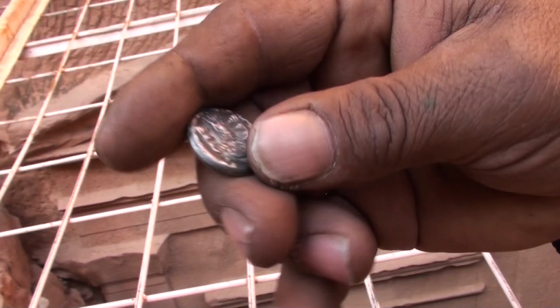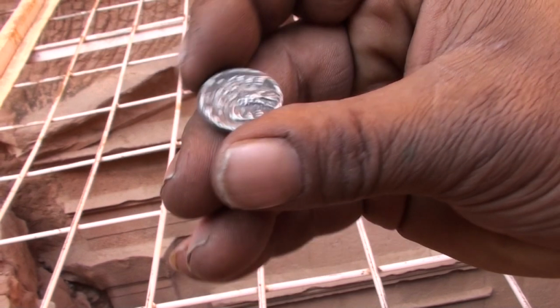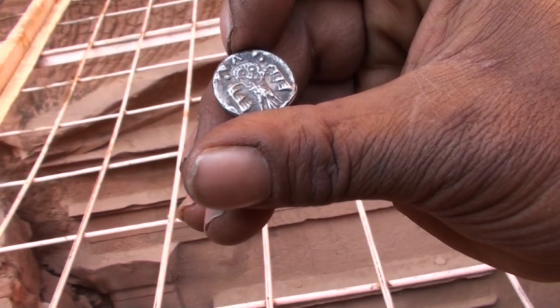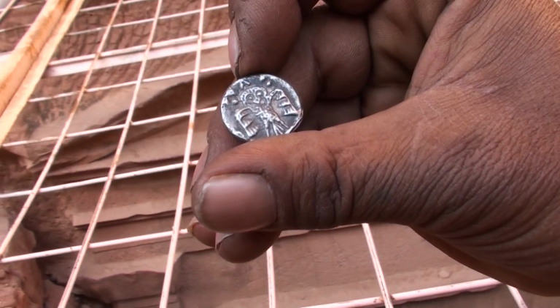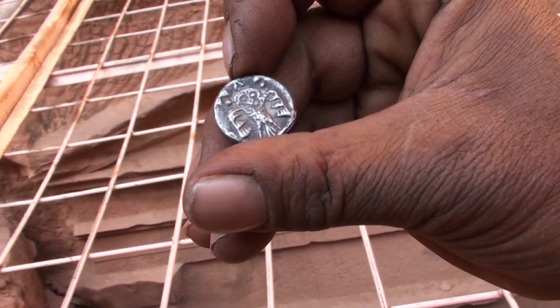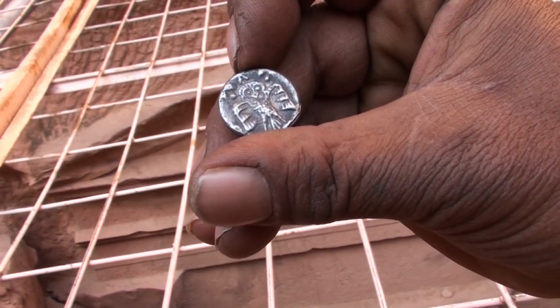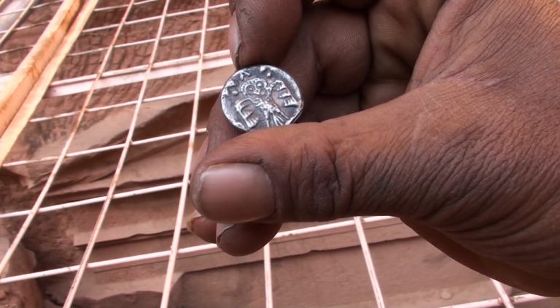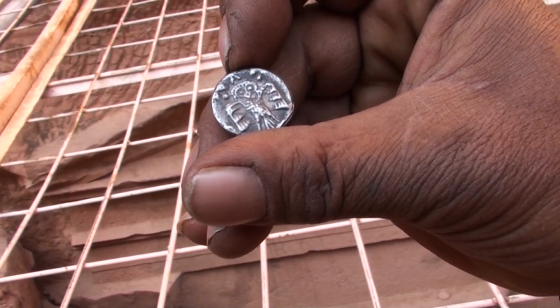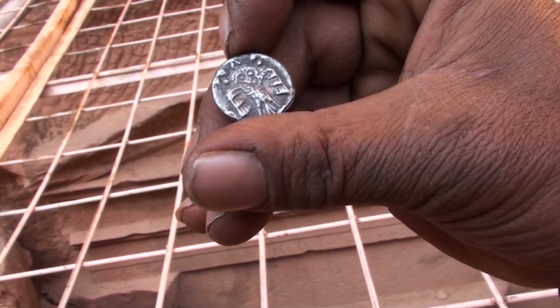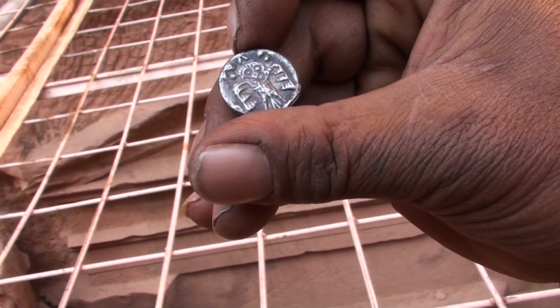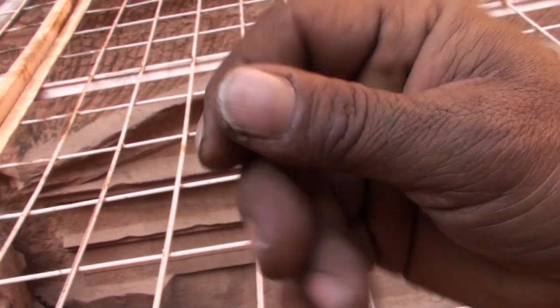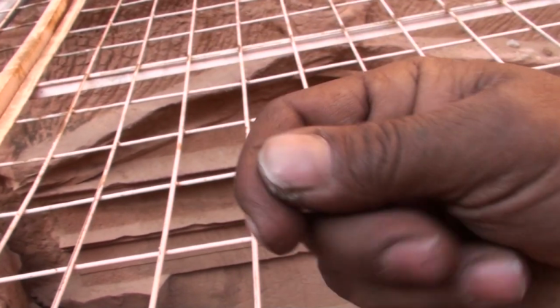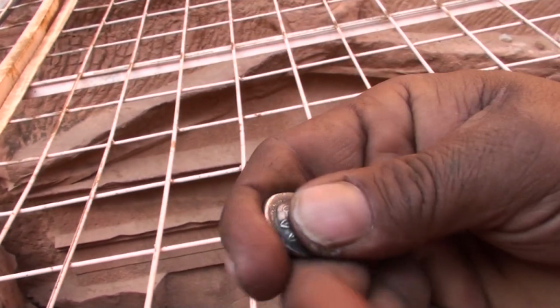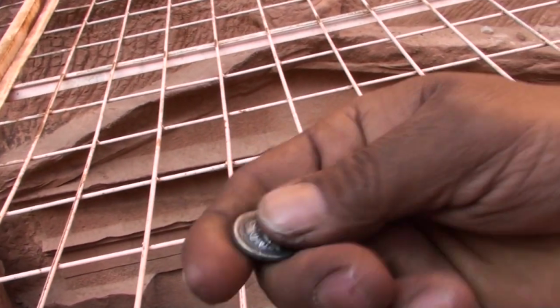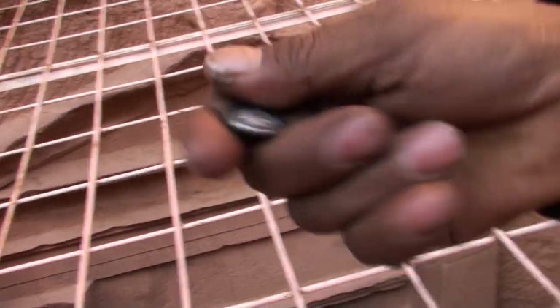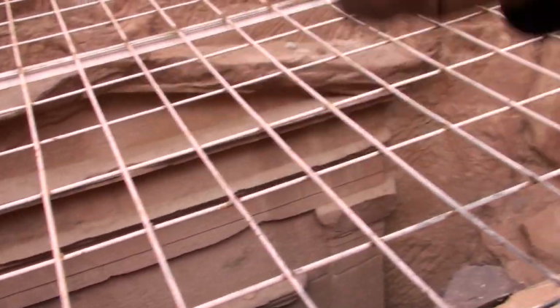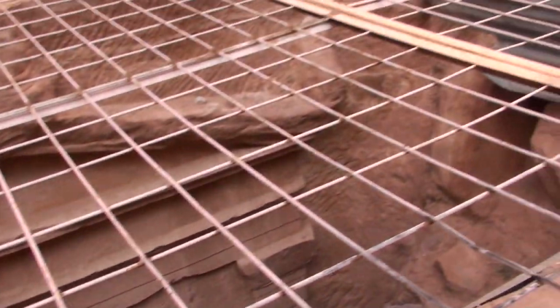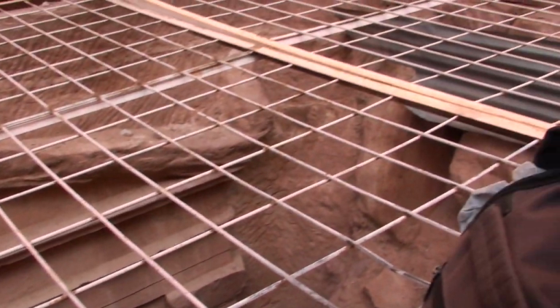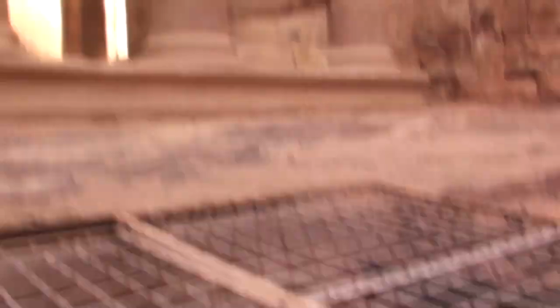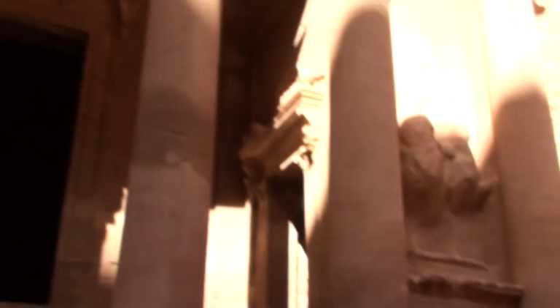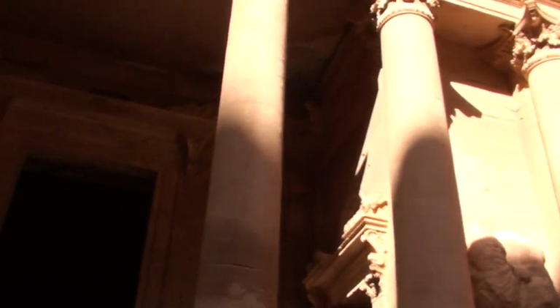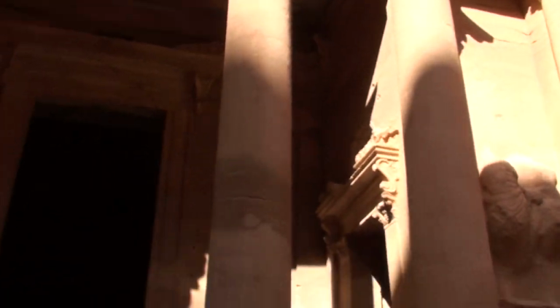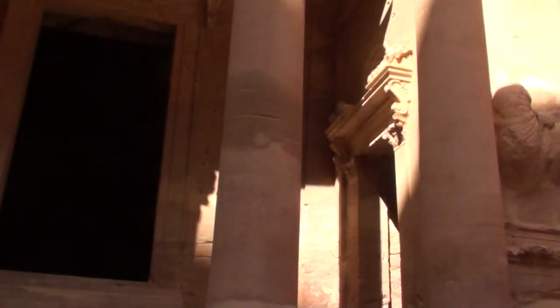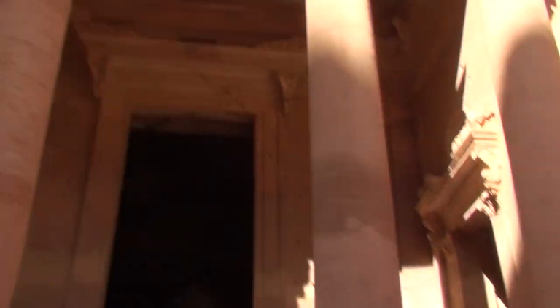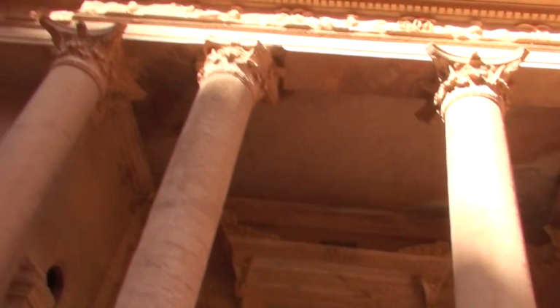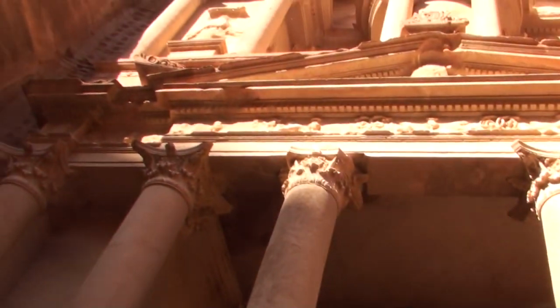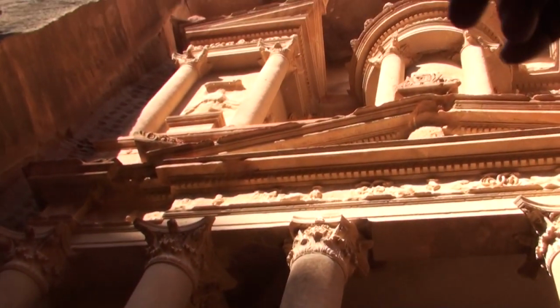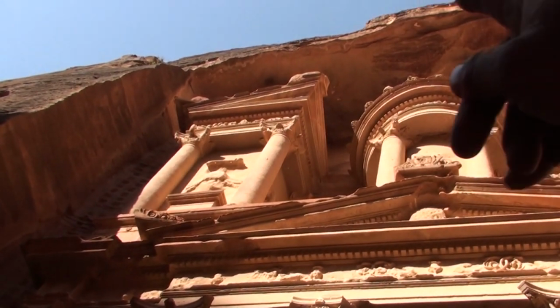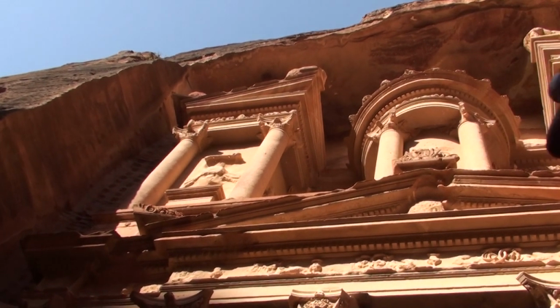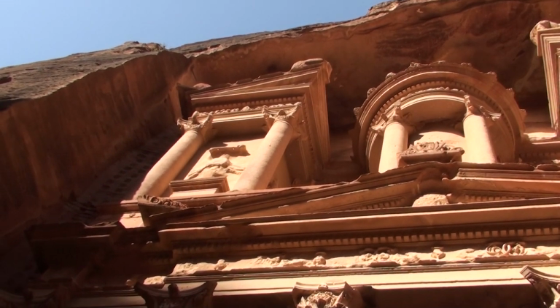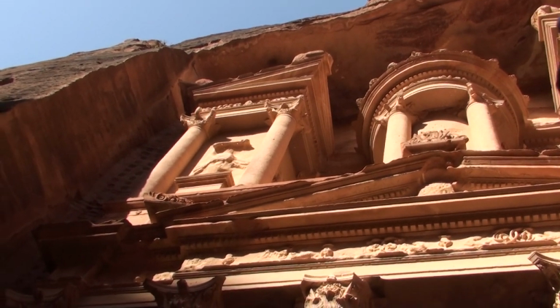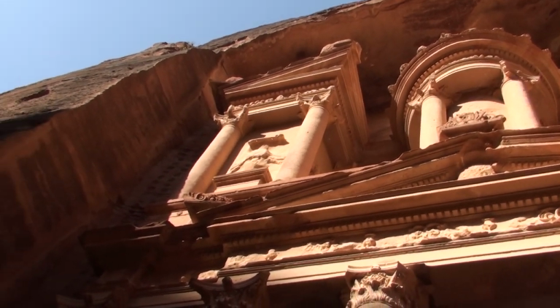Look at the other side. A bird — what kind of bird is that? You see the bird from there, the bird. You see it in the column? In the middle of the column.